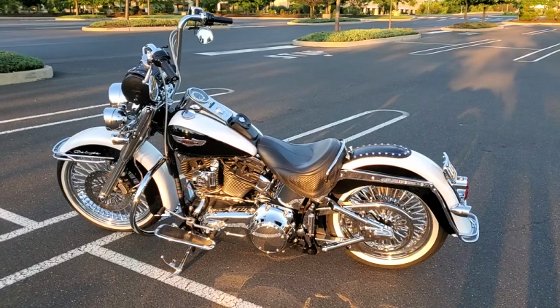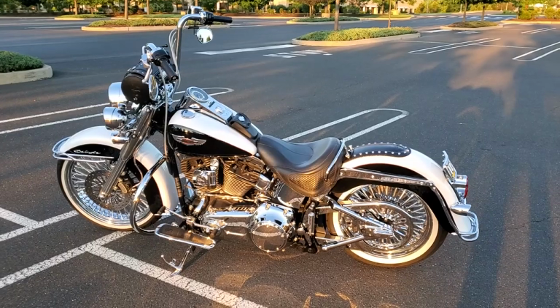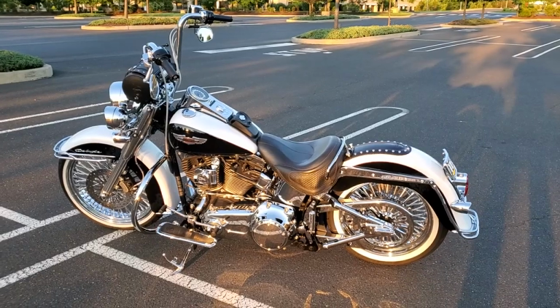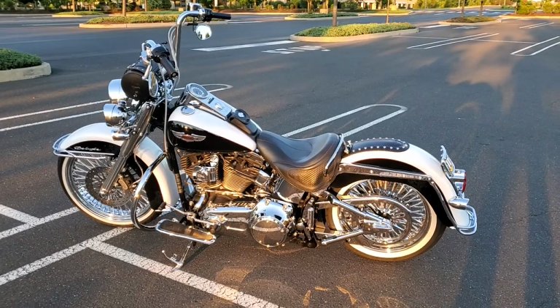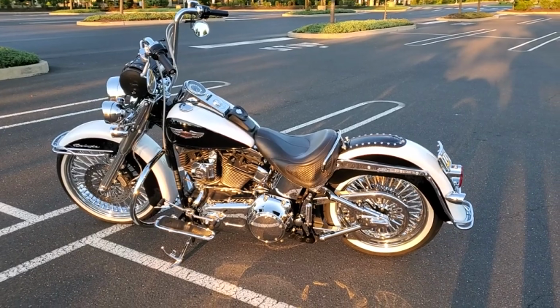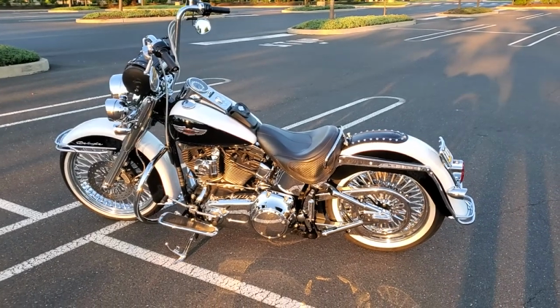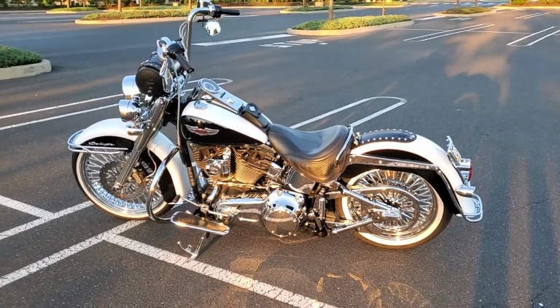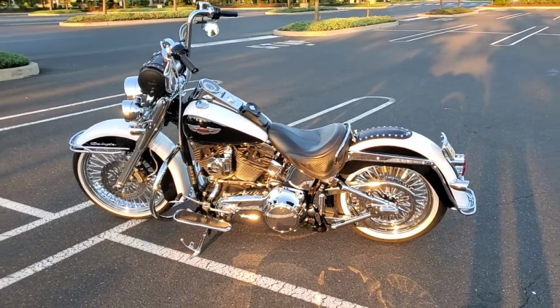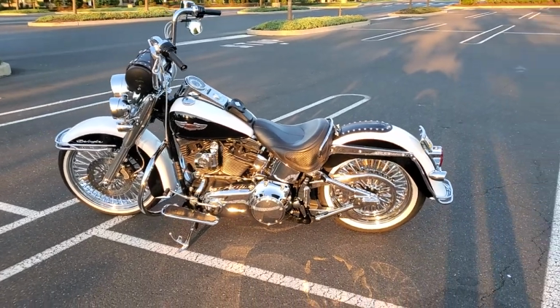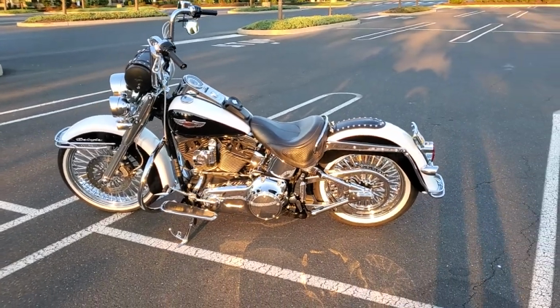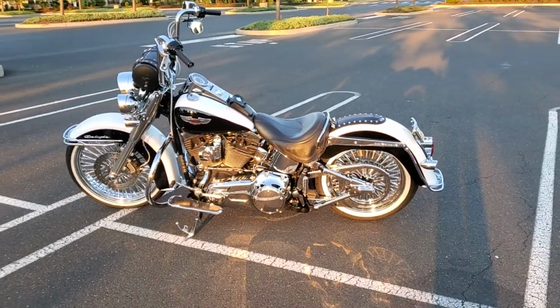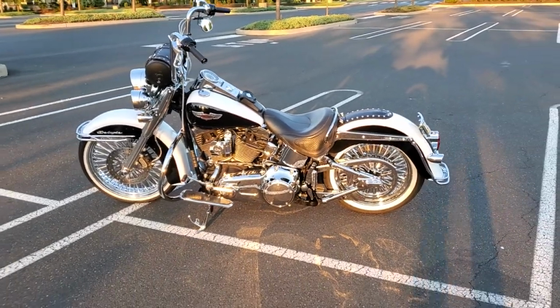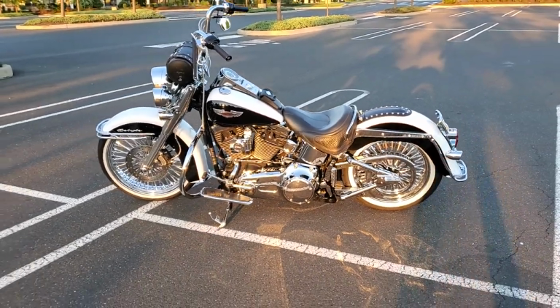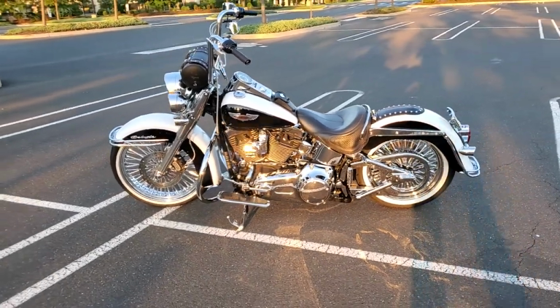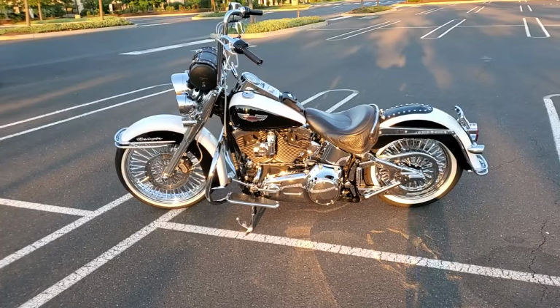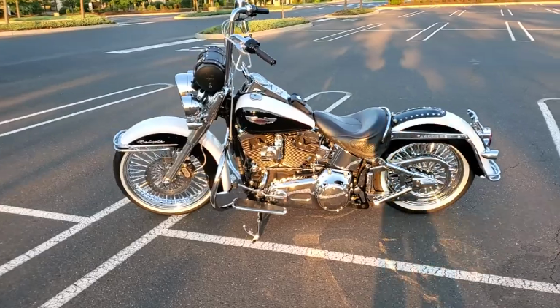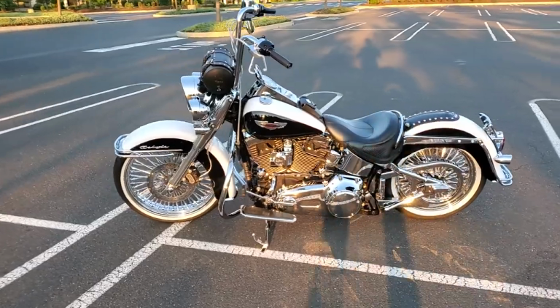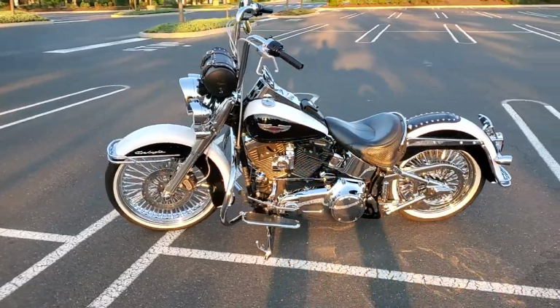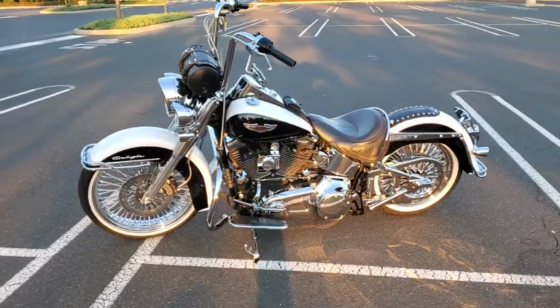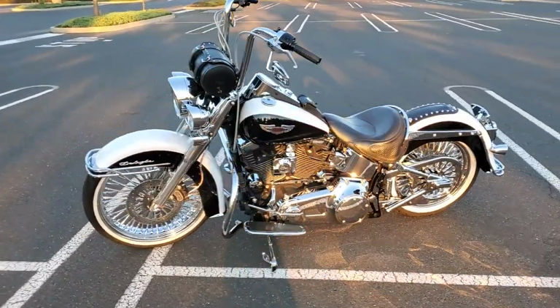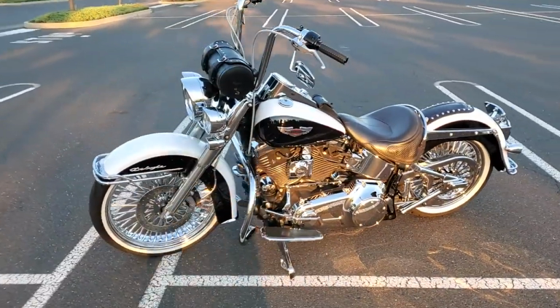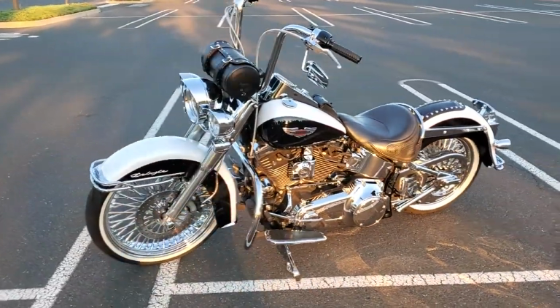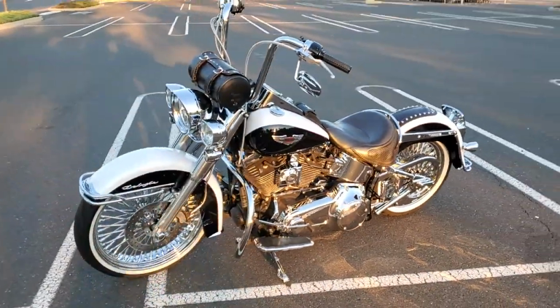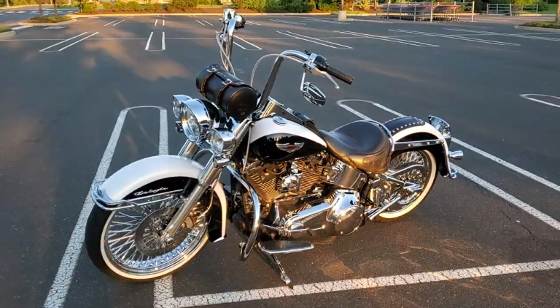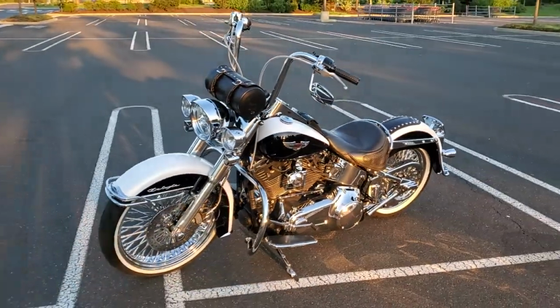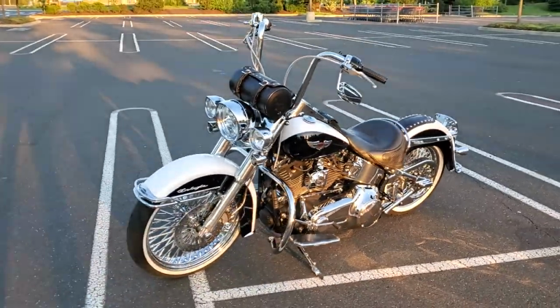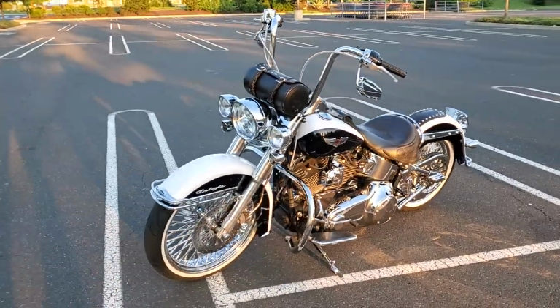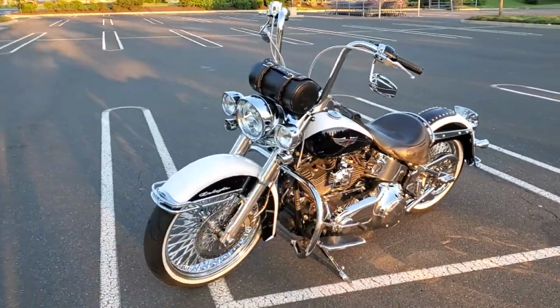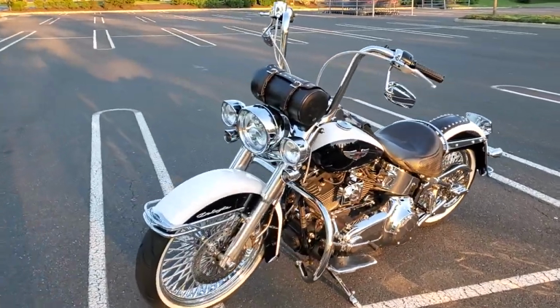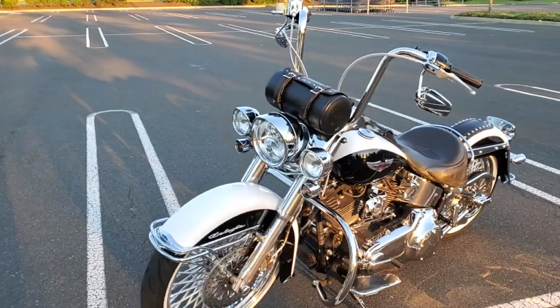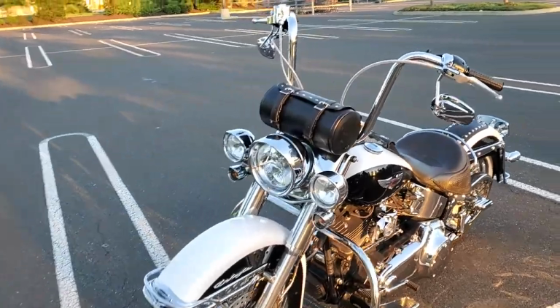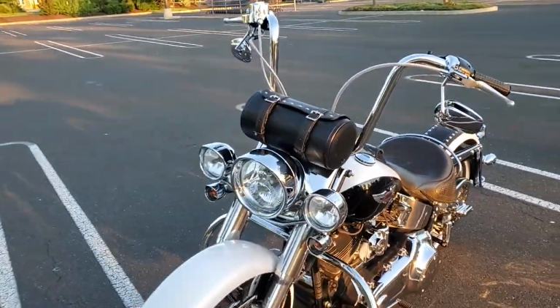Hey guys, I promised you a video on my updated music setup on my 07 Softail Deluxe. So here it is.